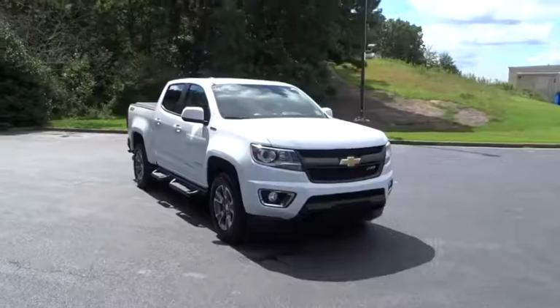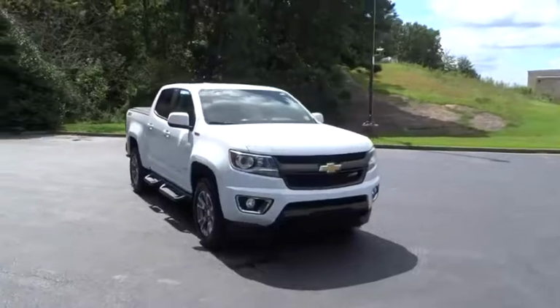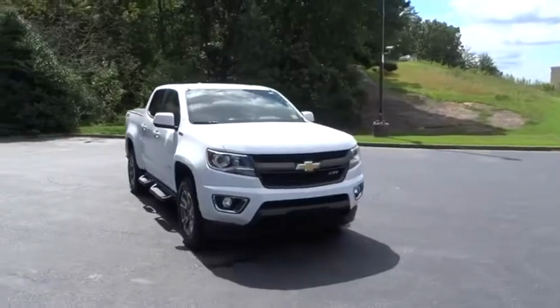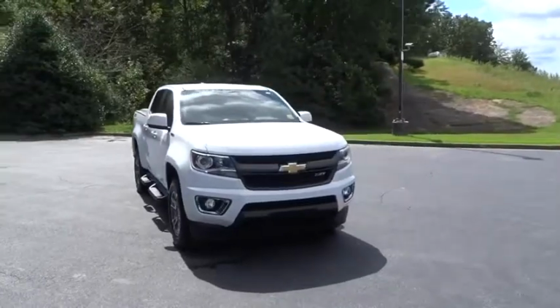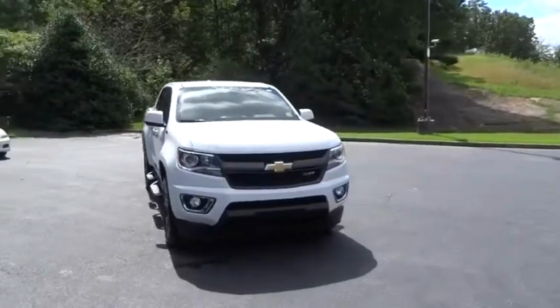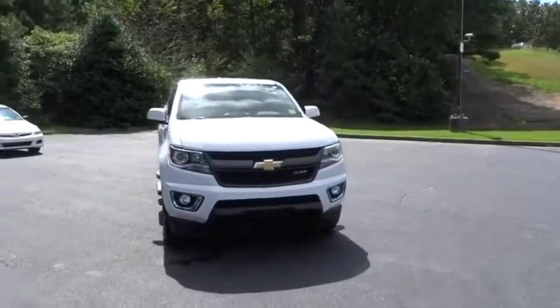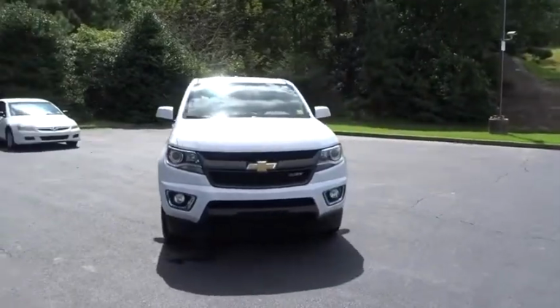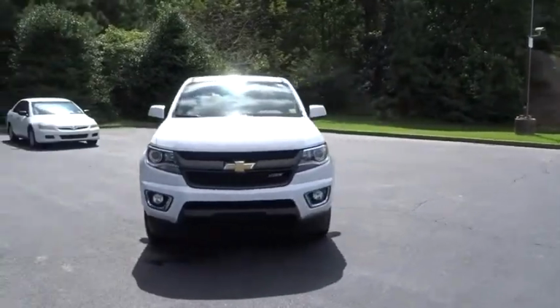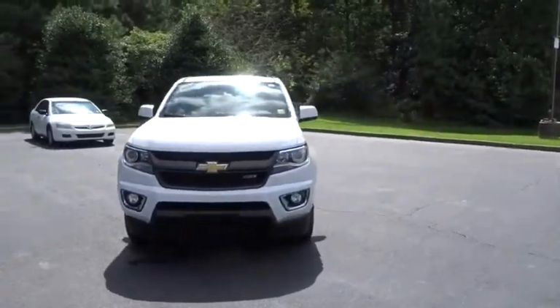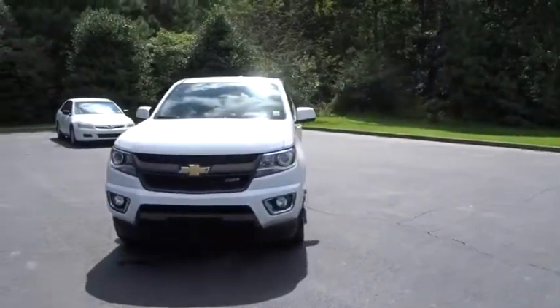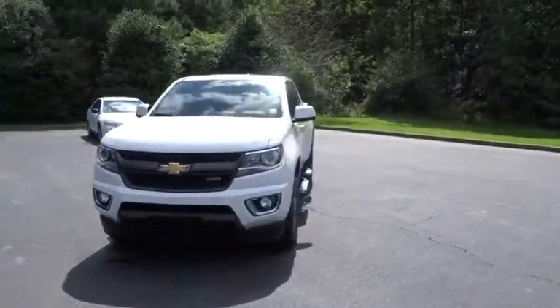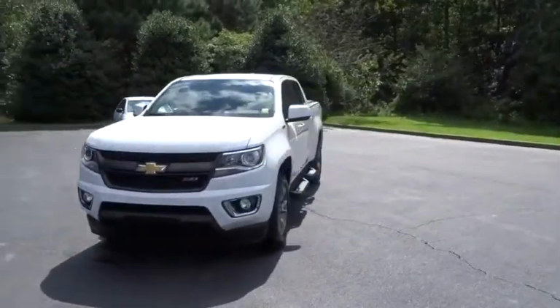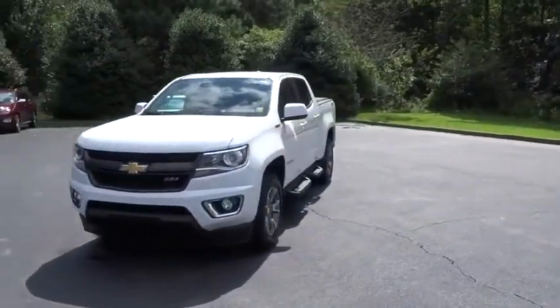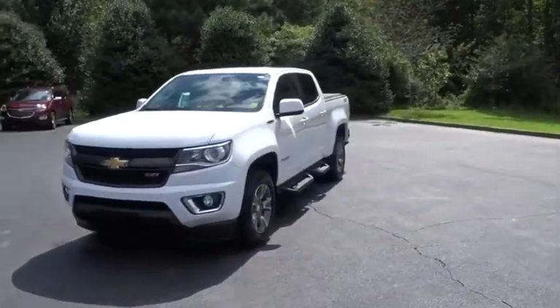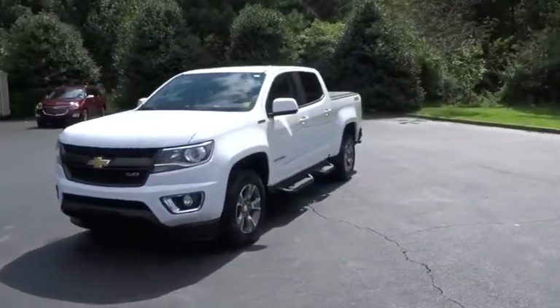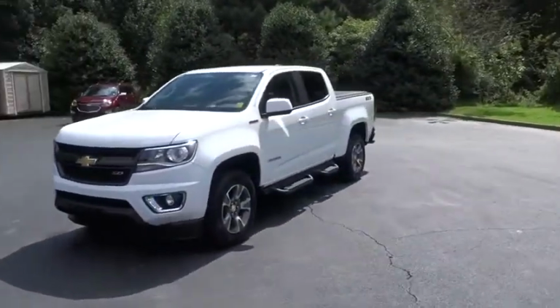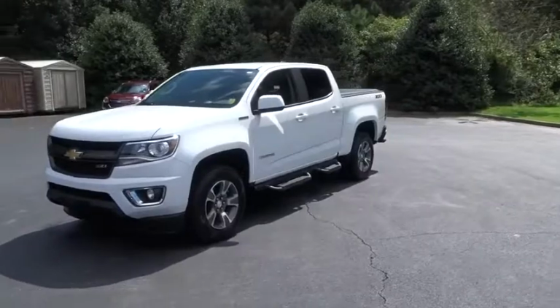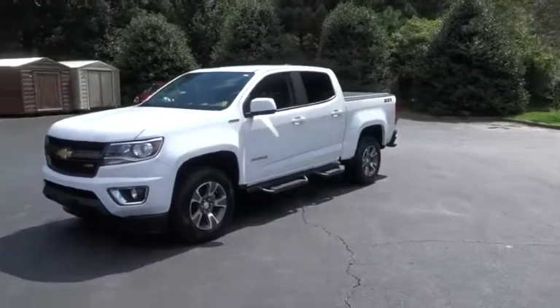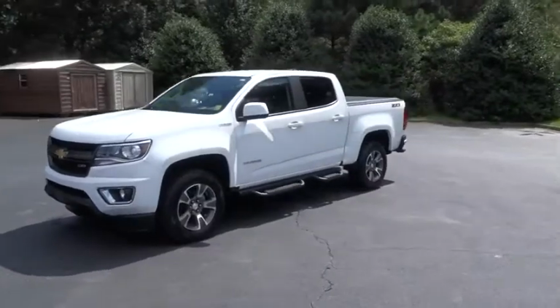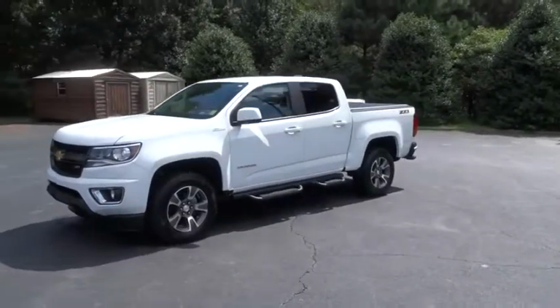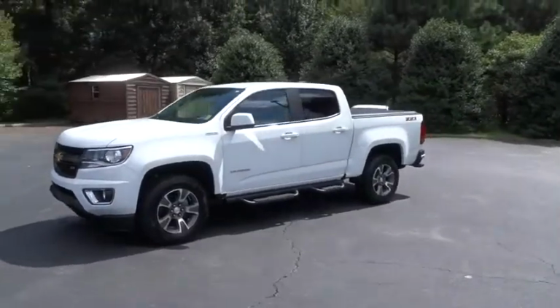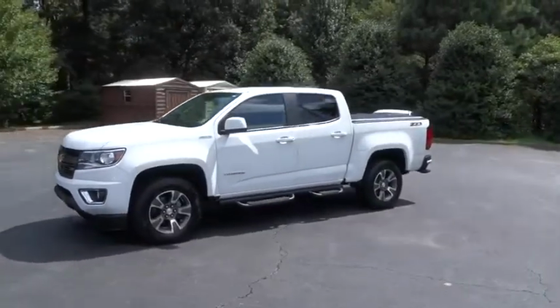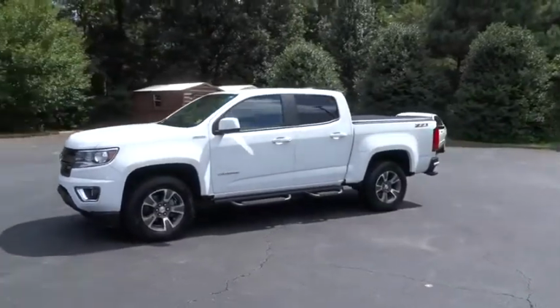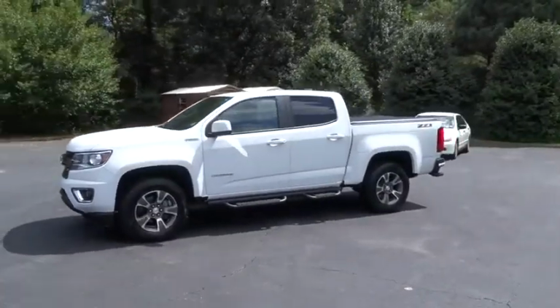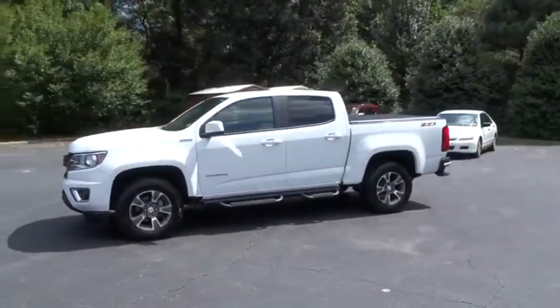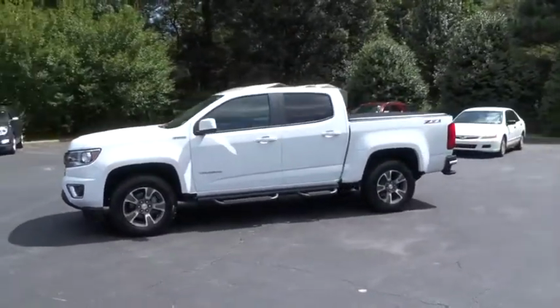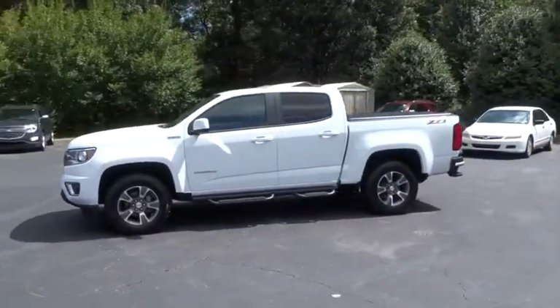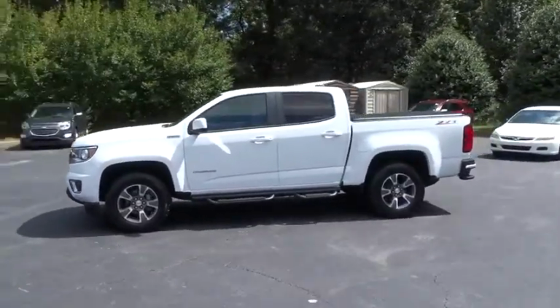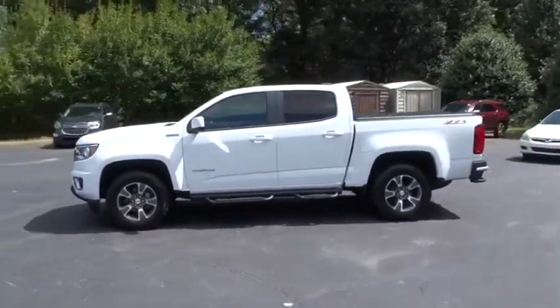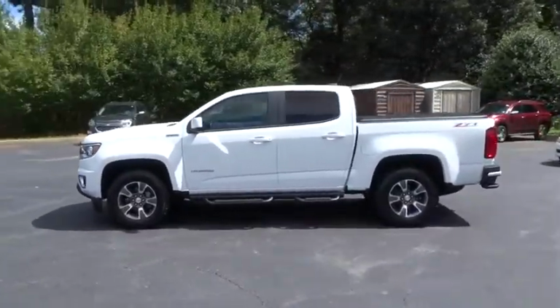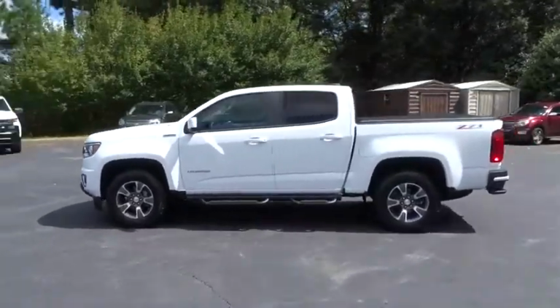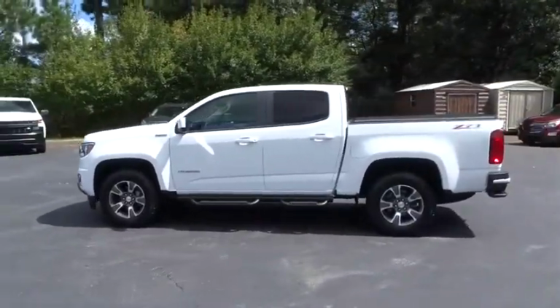Stop by and take a look at the 2017 Chevrolet Colorado. Great hauling capability, powerful, rugged, and a great Chevy price — Colorado is it.